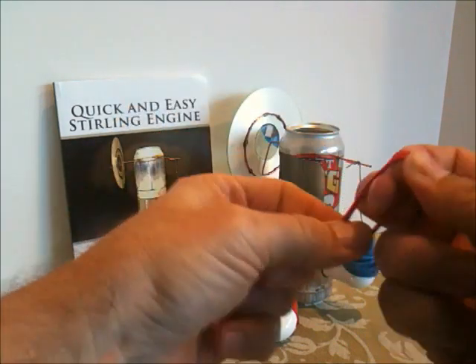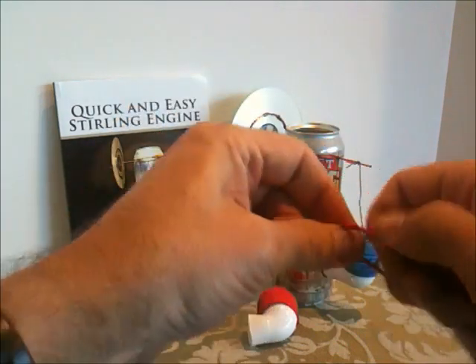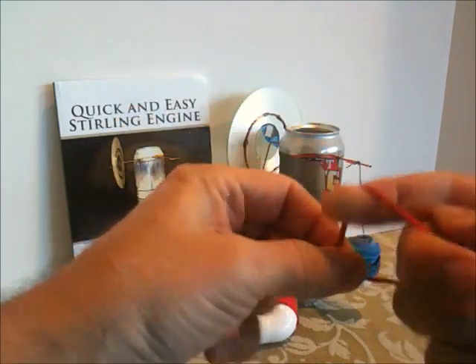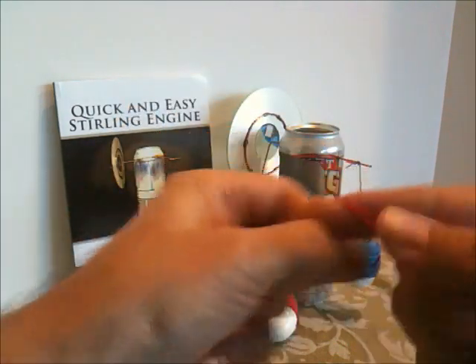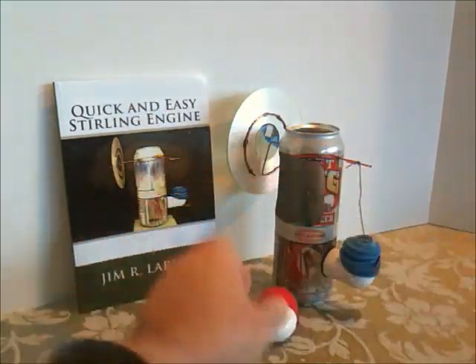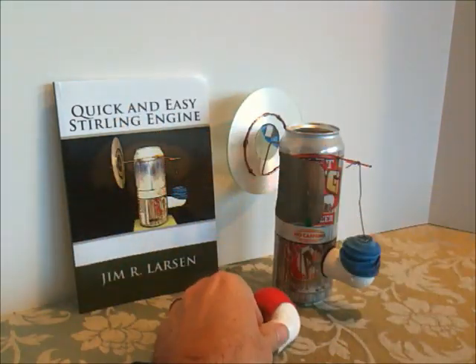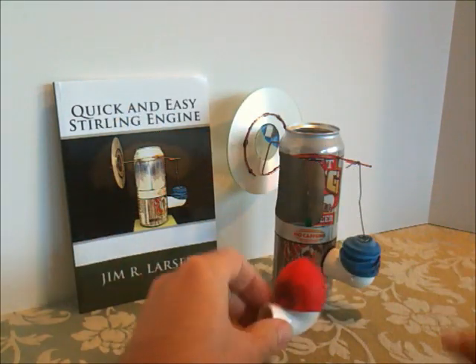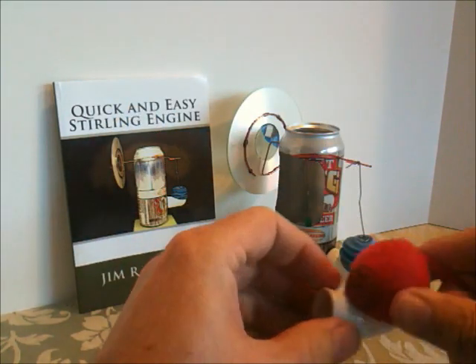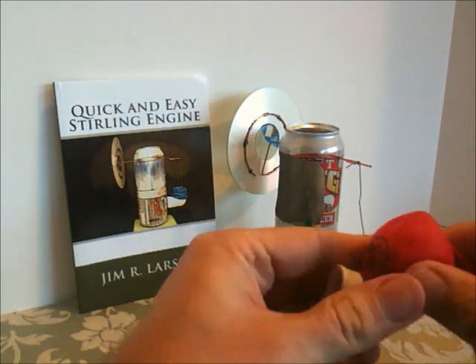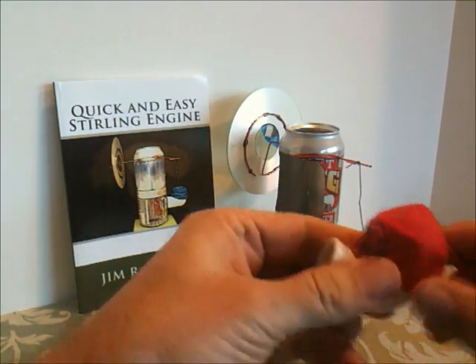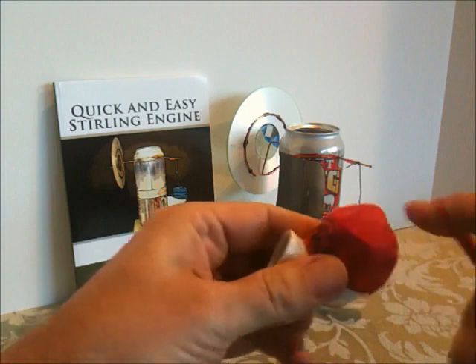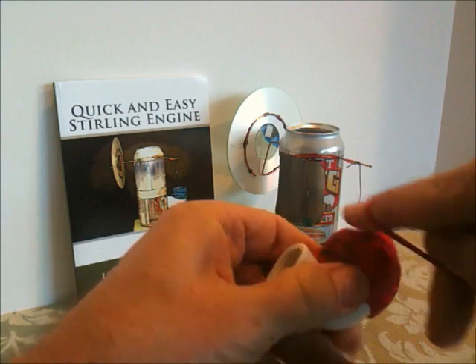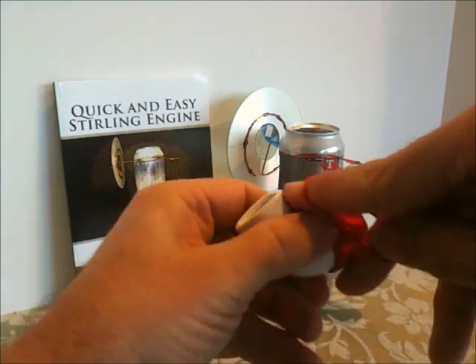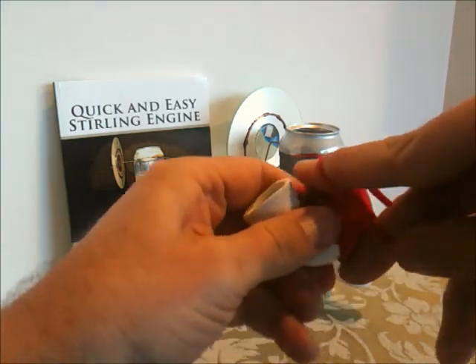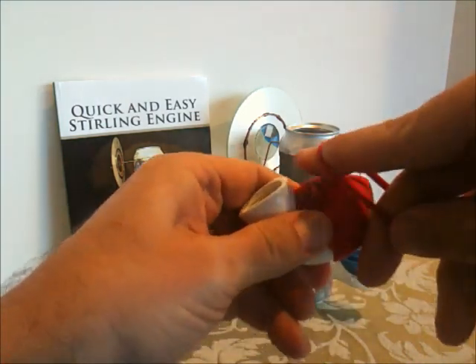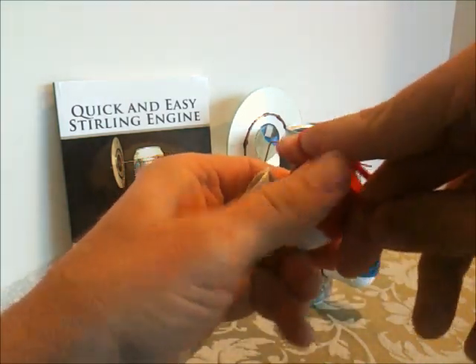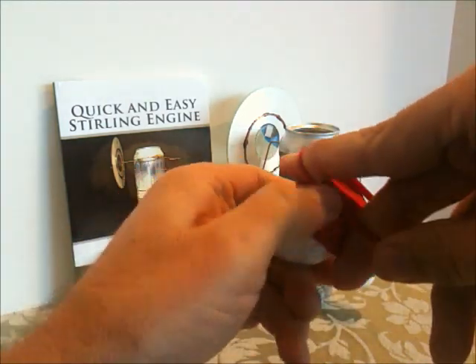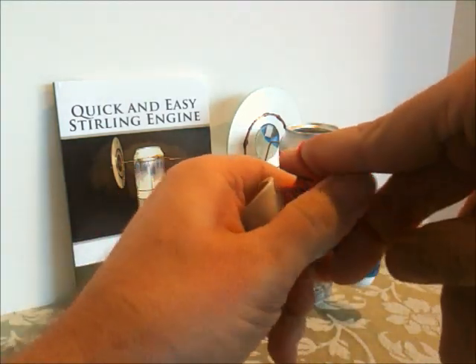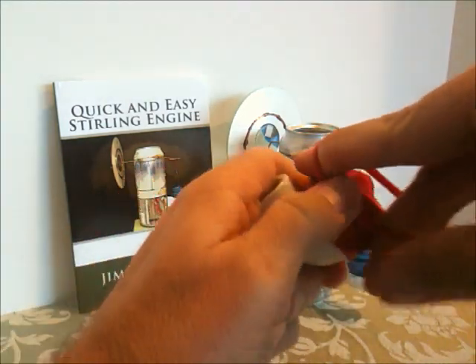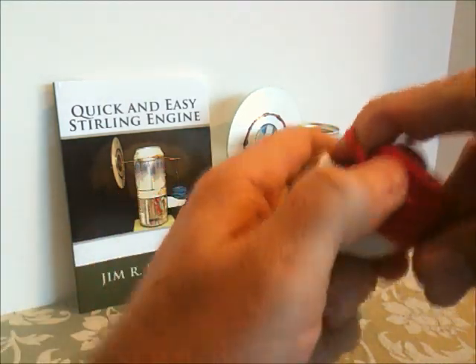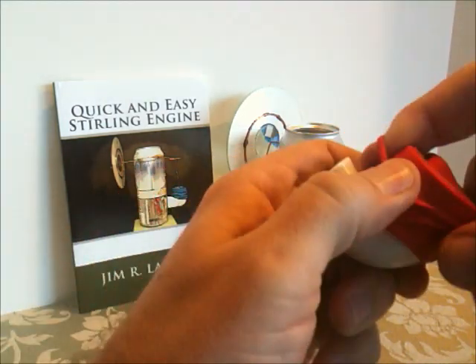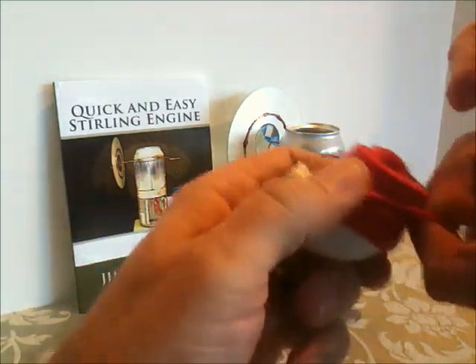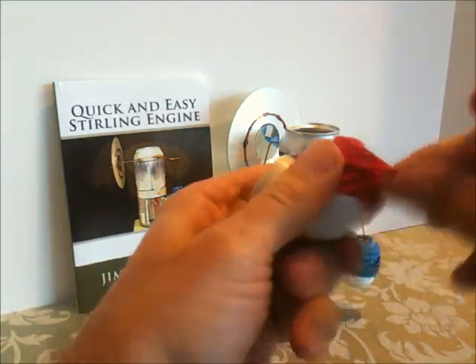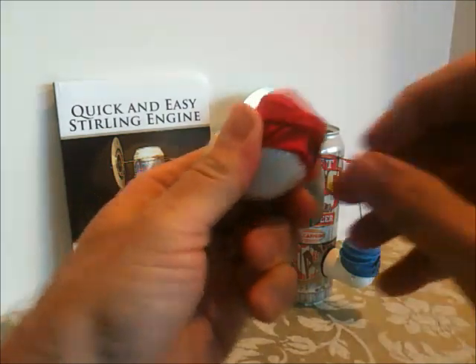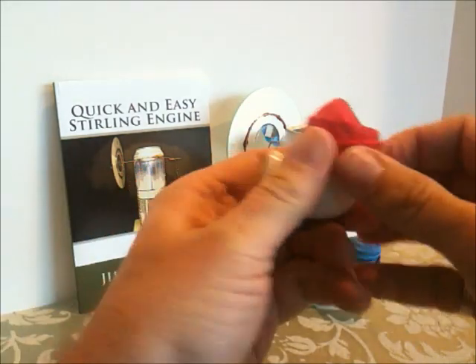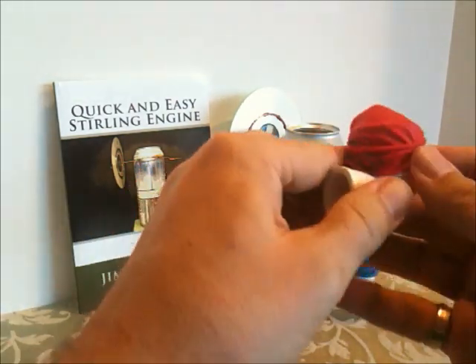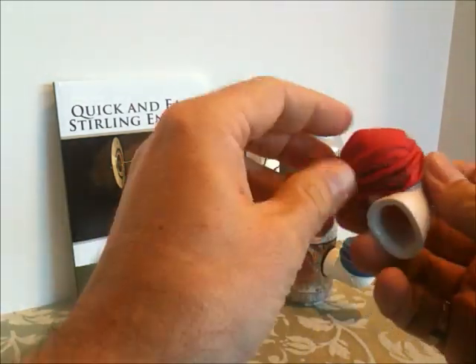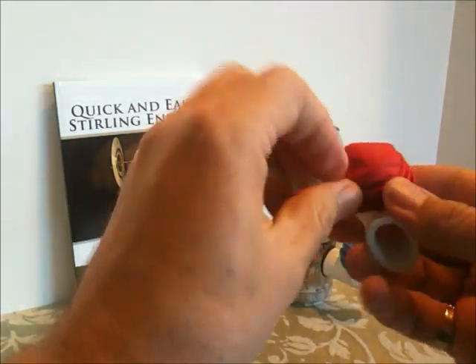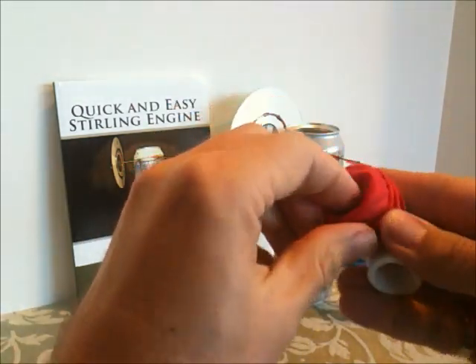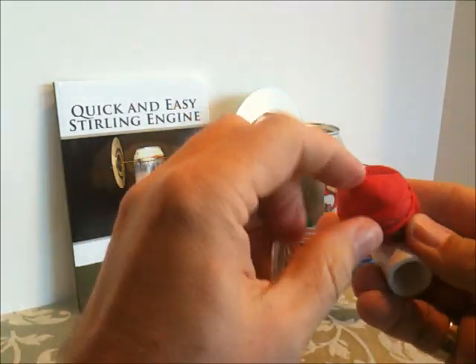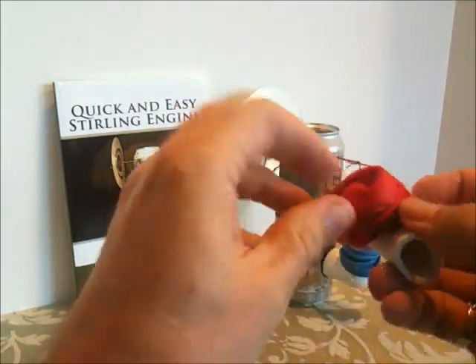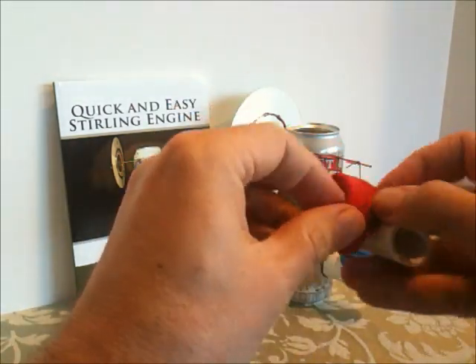And I'm going to use that rubber band to fasten the balloon onto the cylinder.